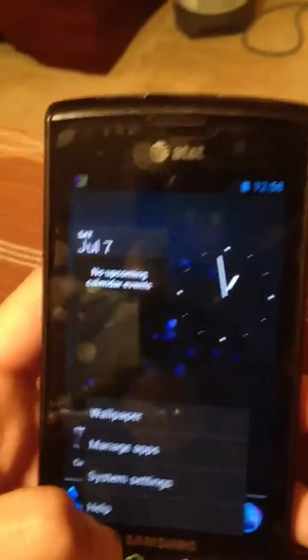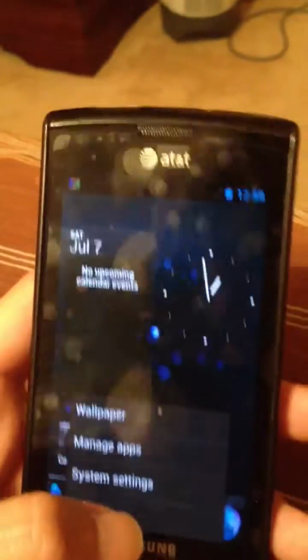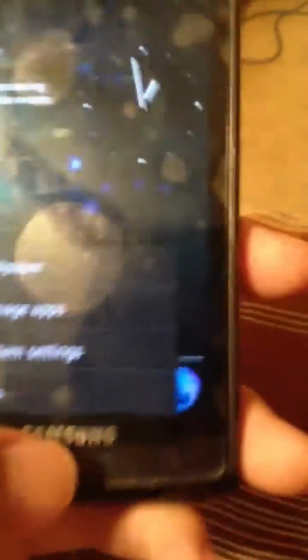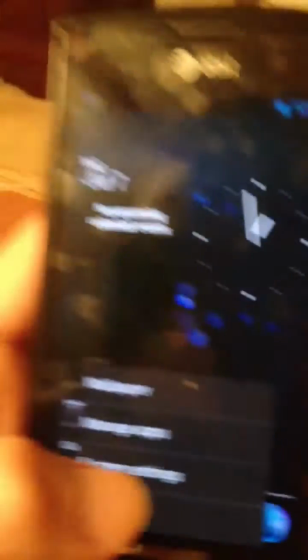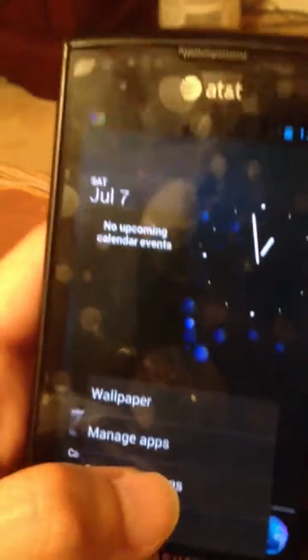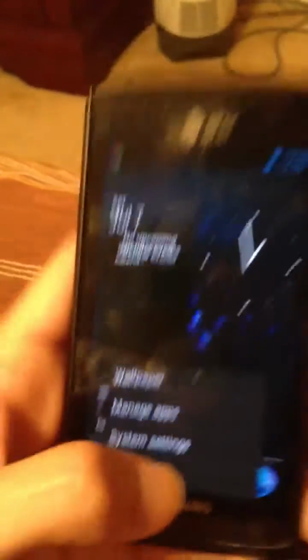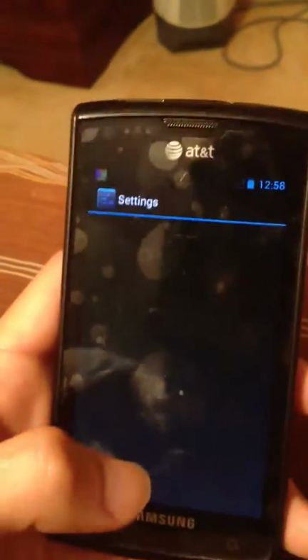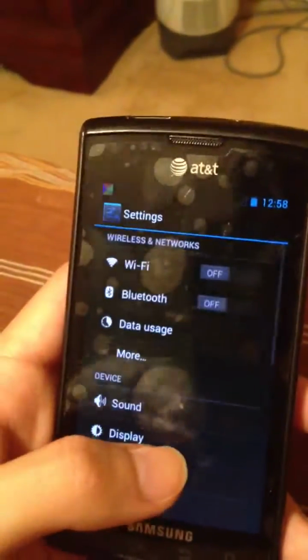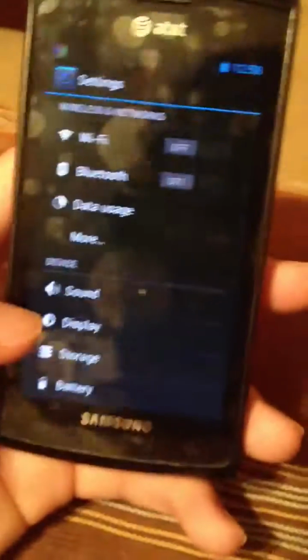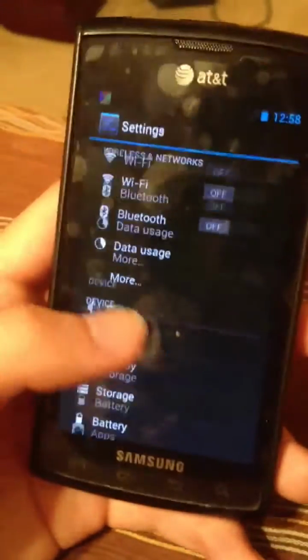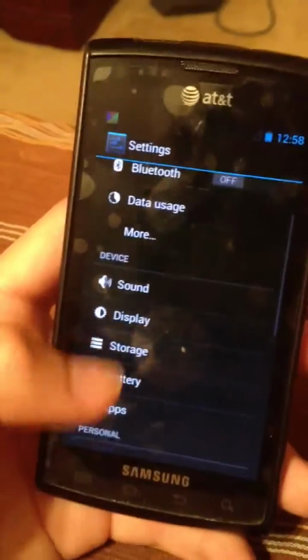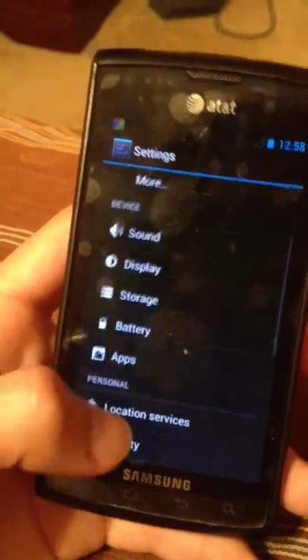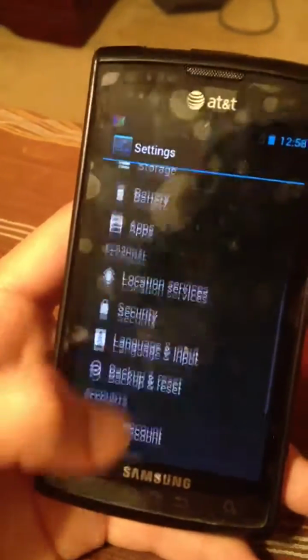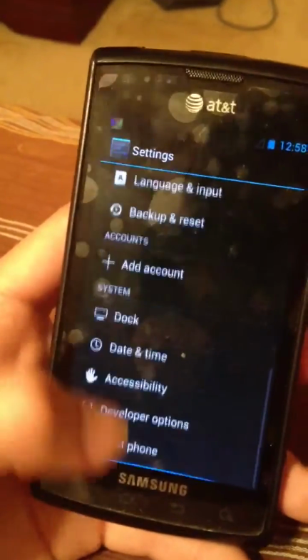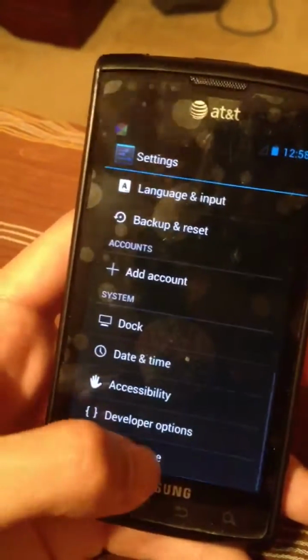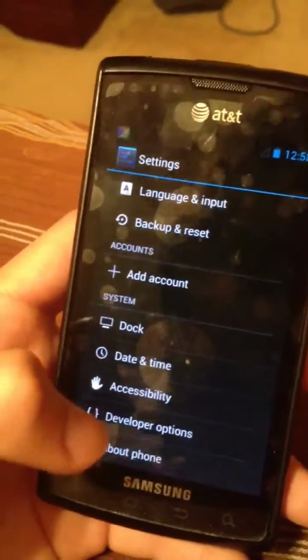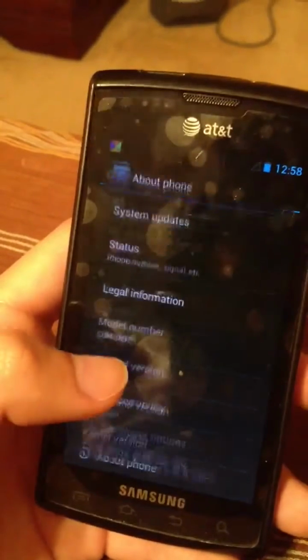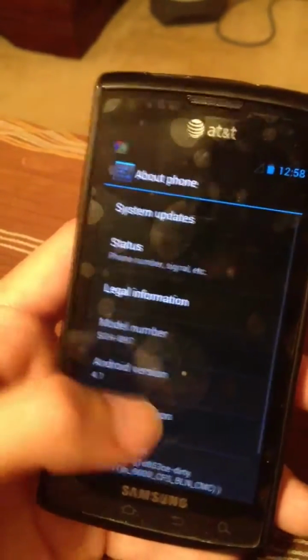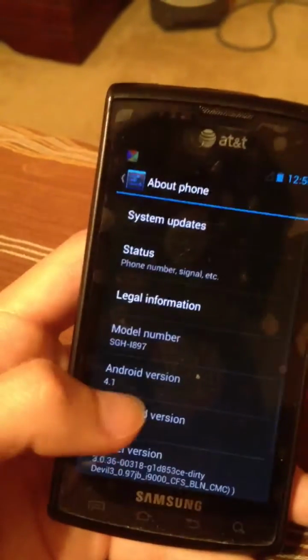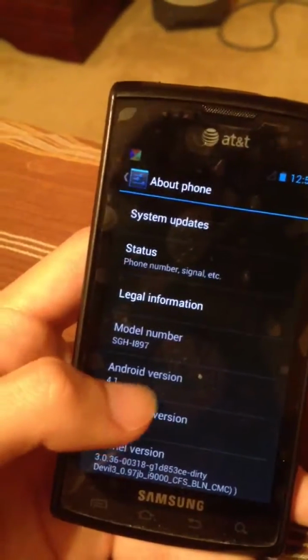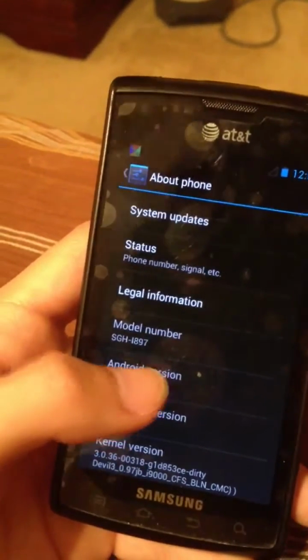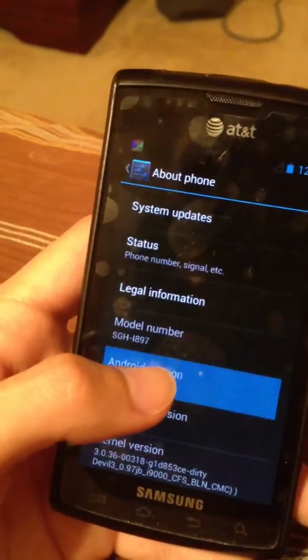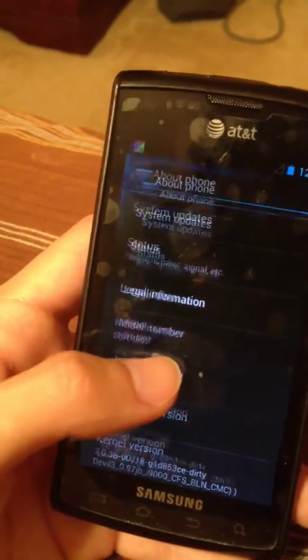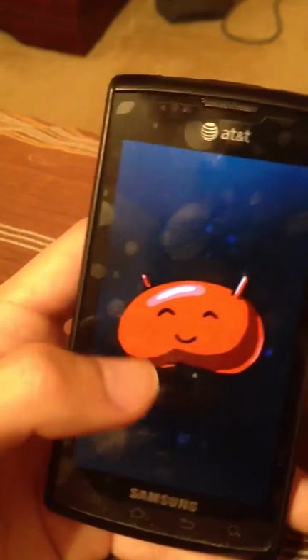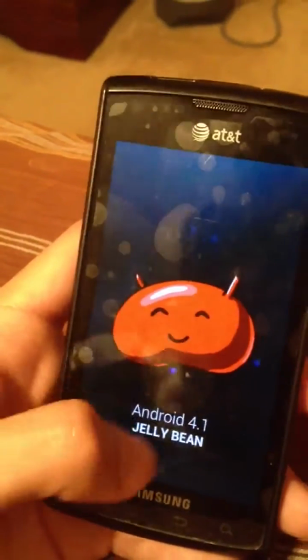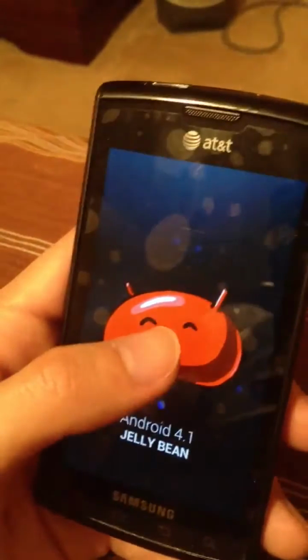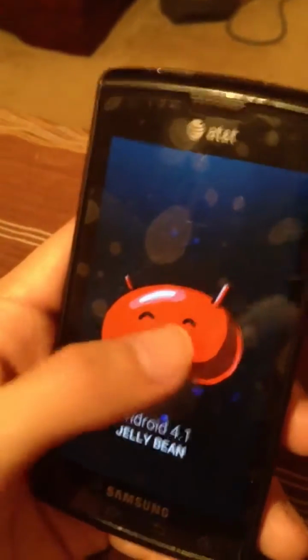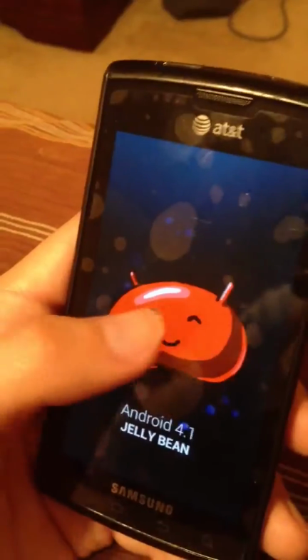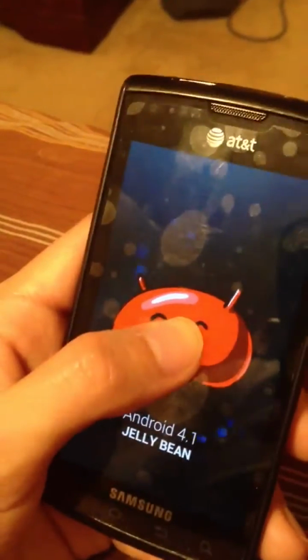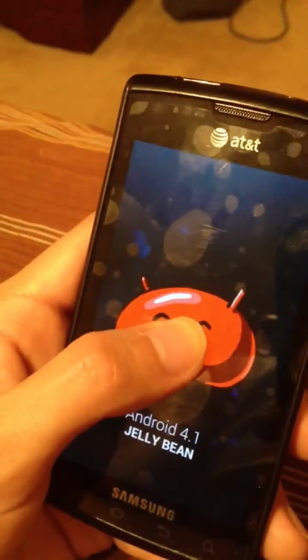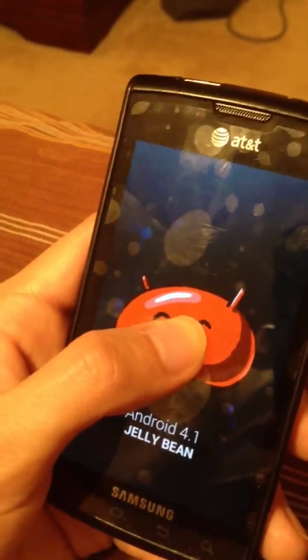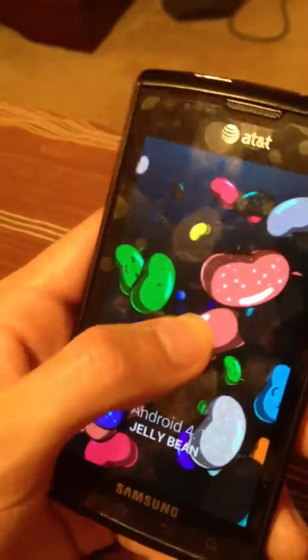And I can tell you, it runs buttery smooth. And to prove to you guys that this is 4.1 Jellybean, I go down to the phone — there it is right there, Android version 4.1 Jellybean. And there it is, the Easter egg that Google always puts in their phones.